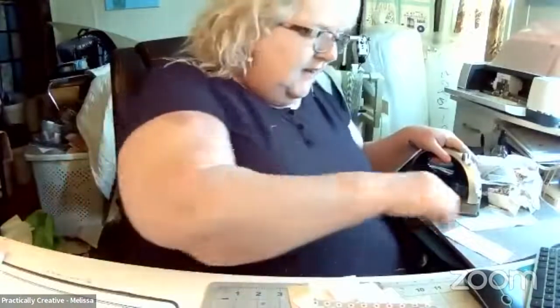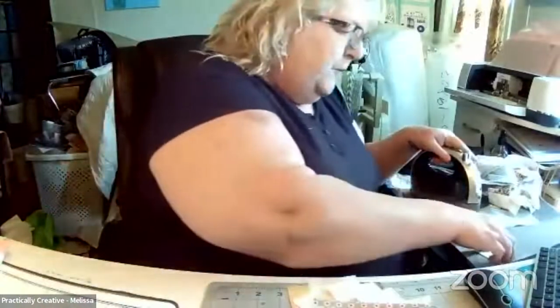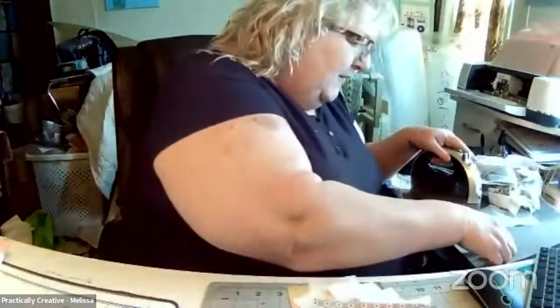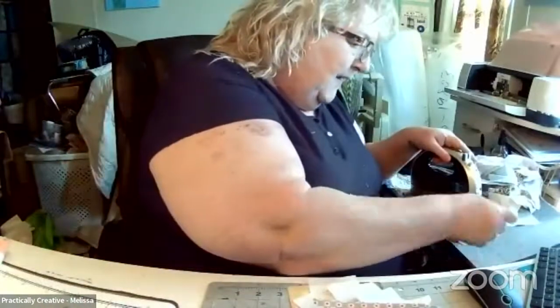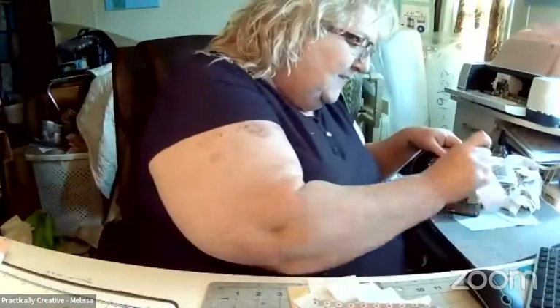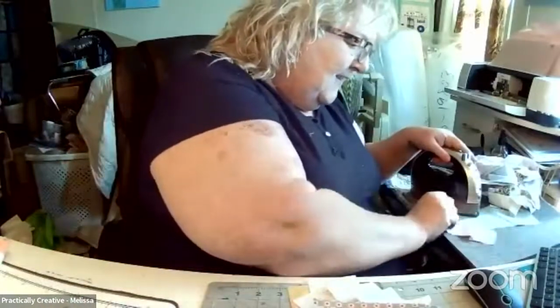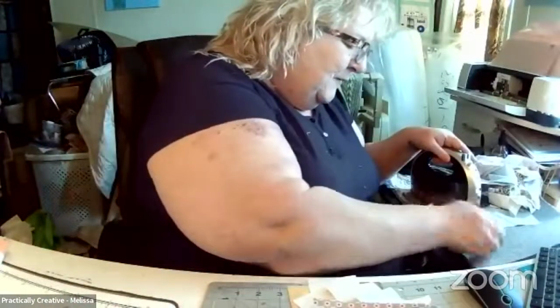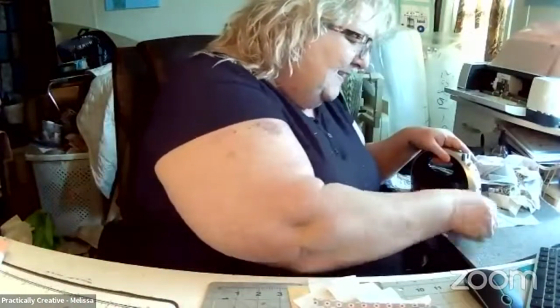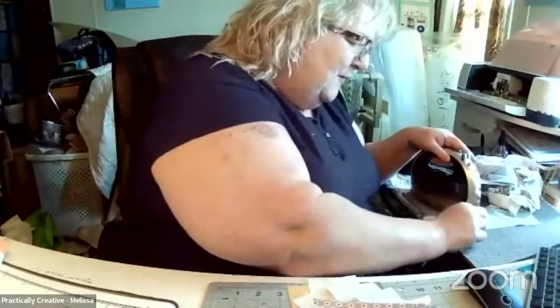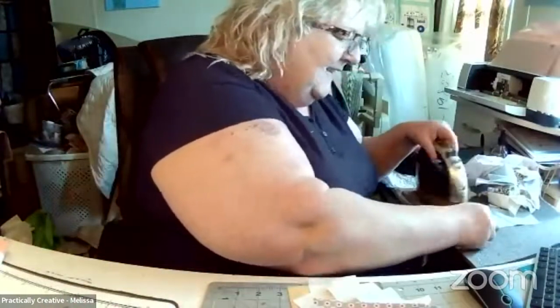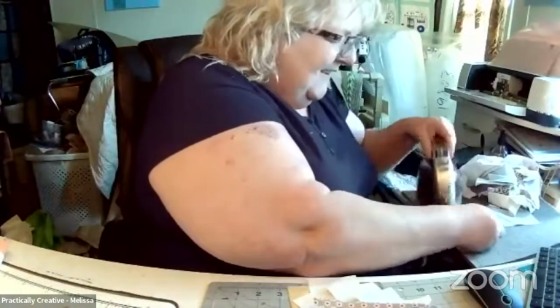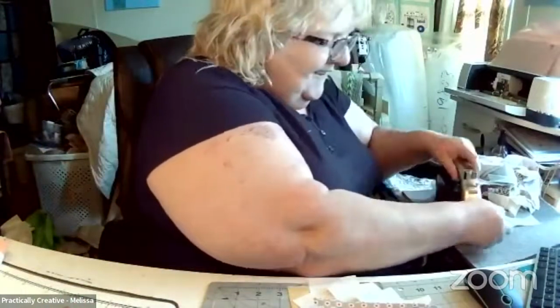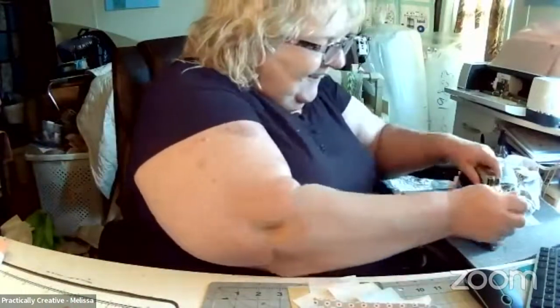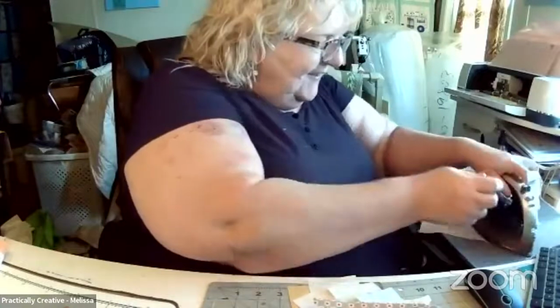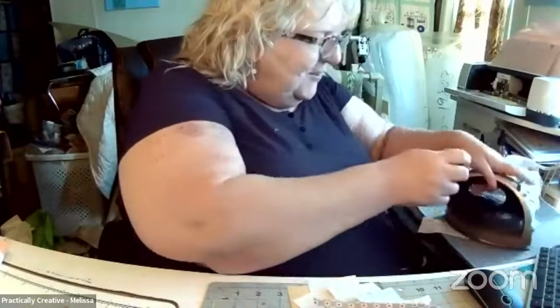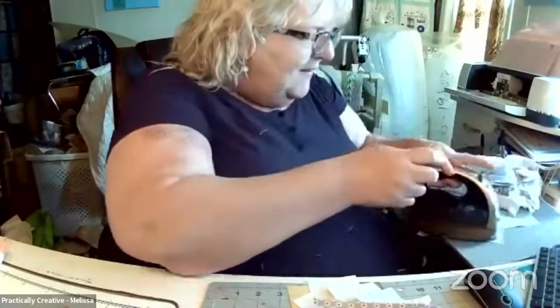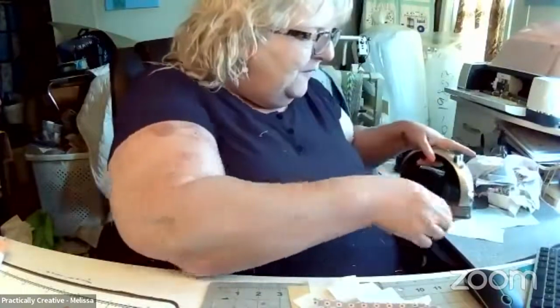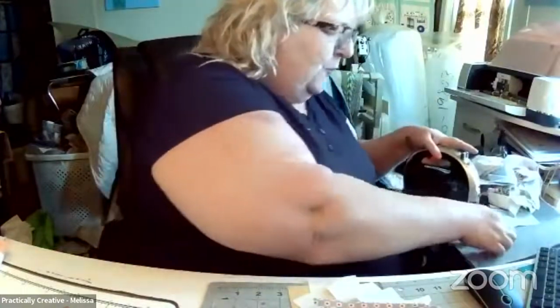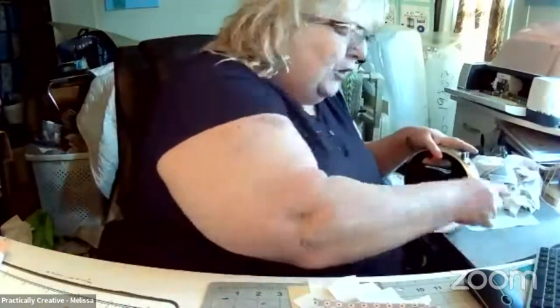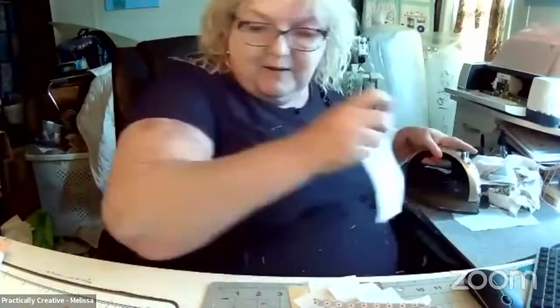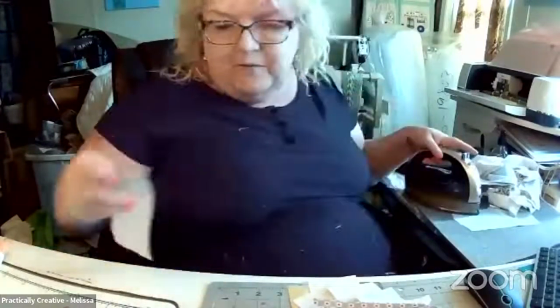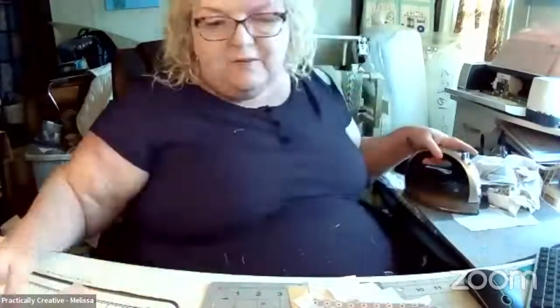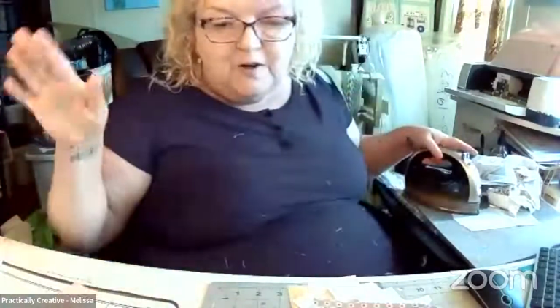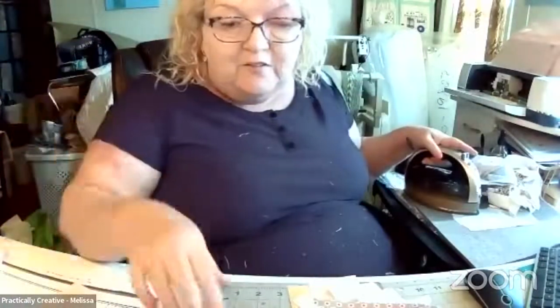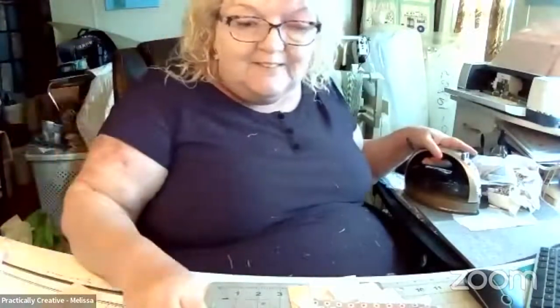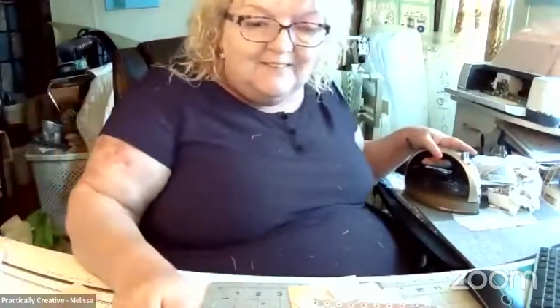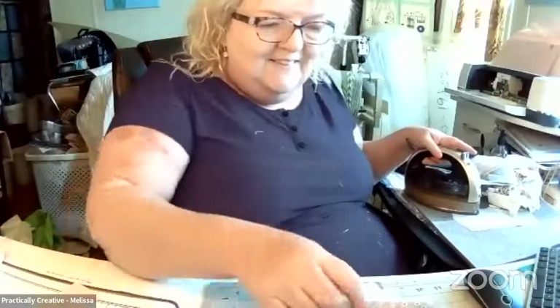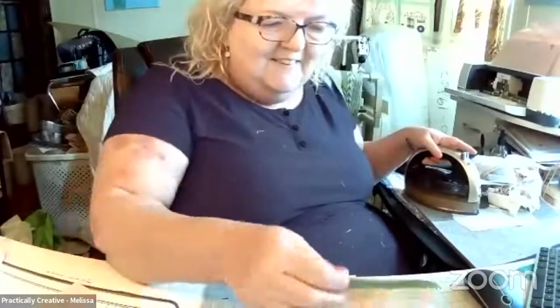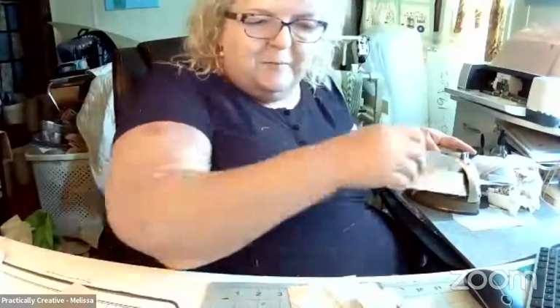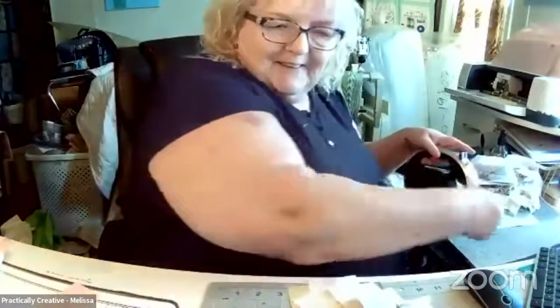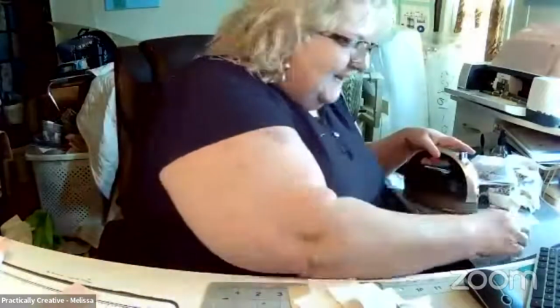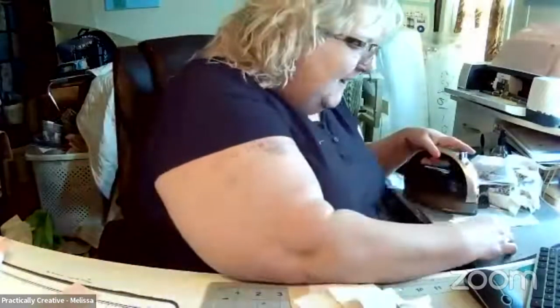Does anybody else find that? Tech support is playing — that's exactly what that is, Colleen. He said that to me and I thought, well, that's super cute. I don't know if I'll ever use it on my channel, but yeah.